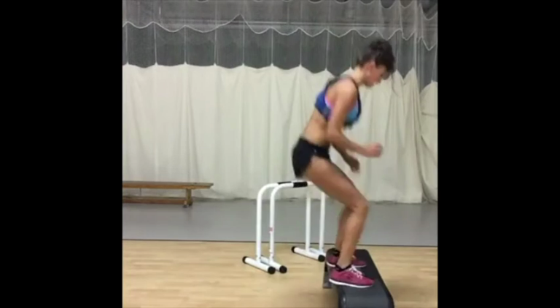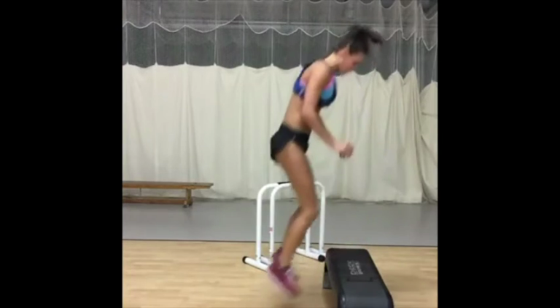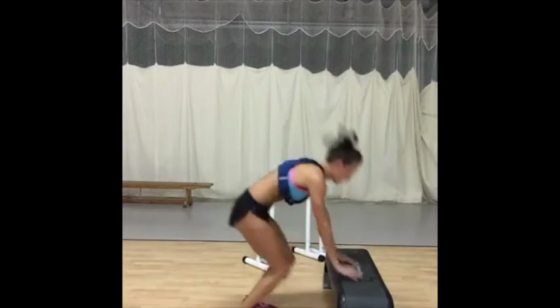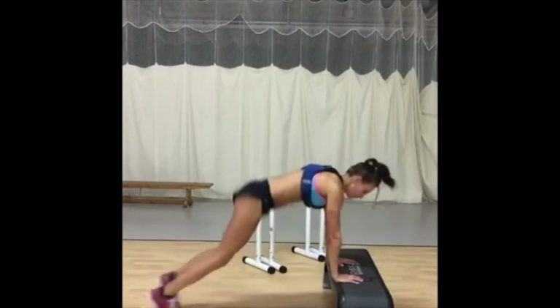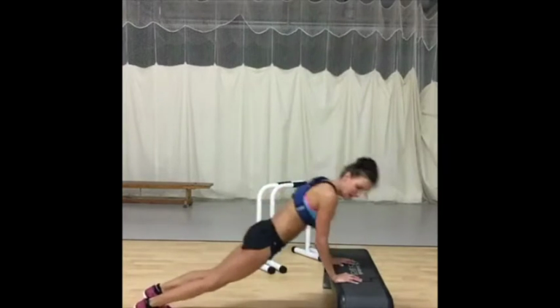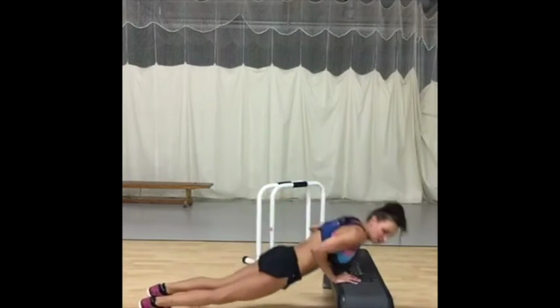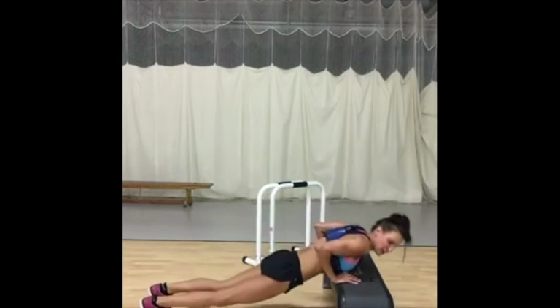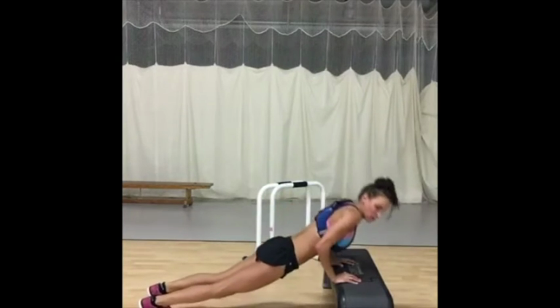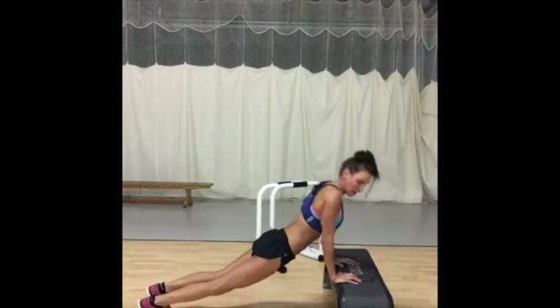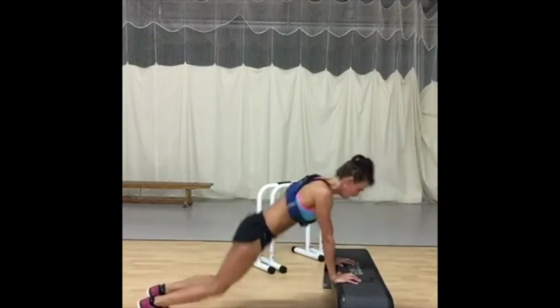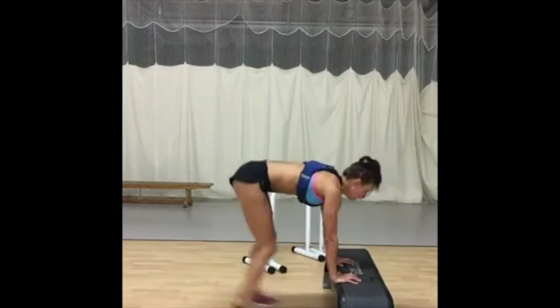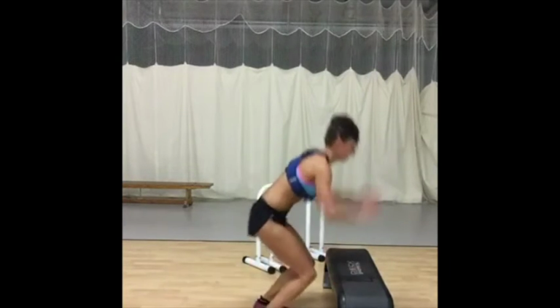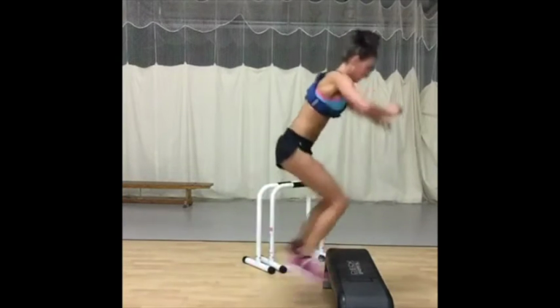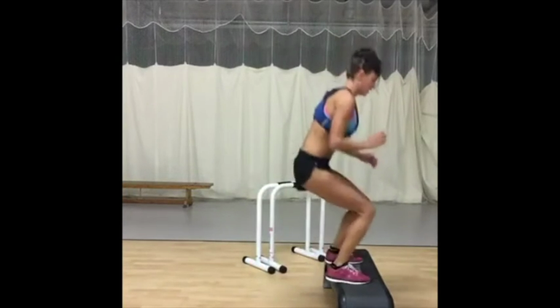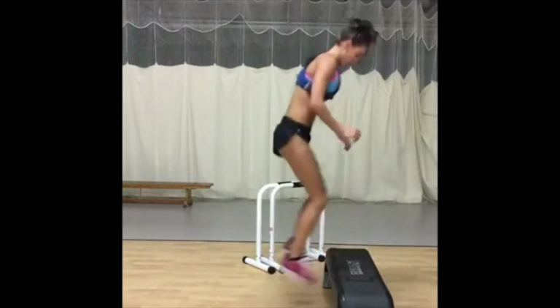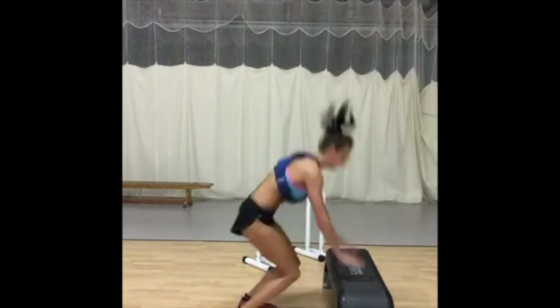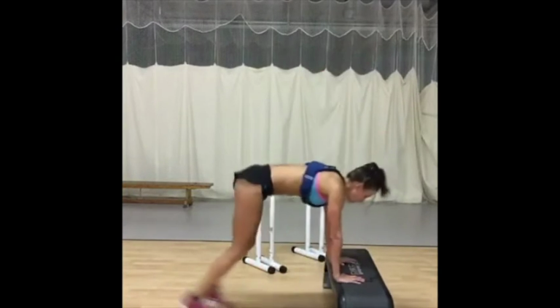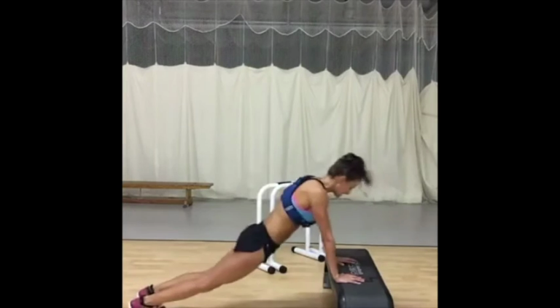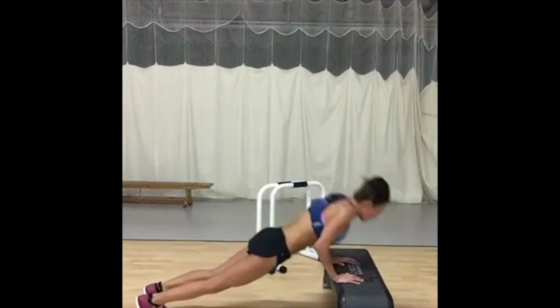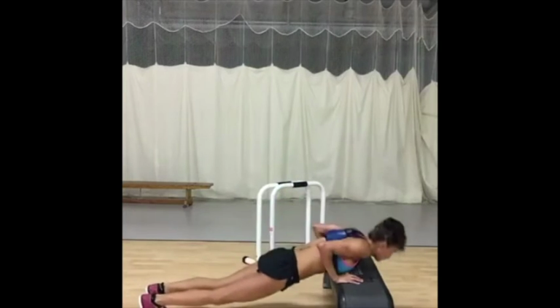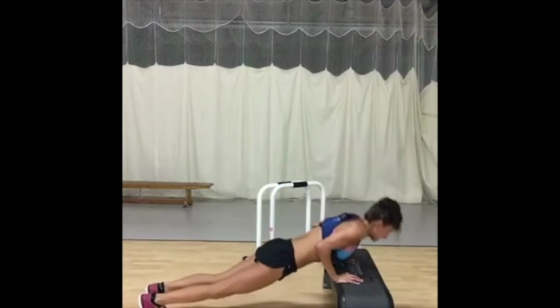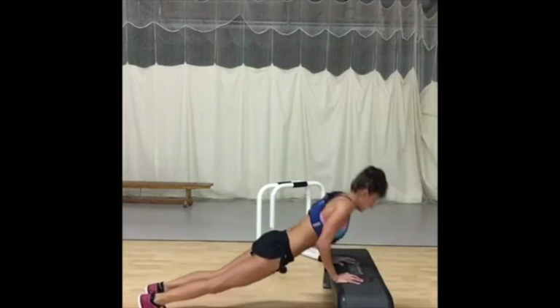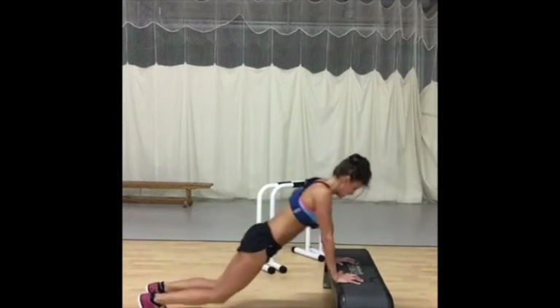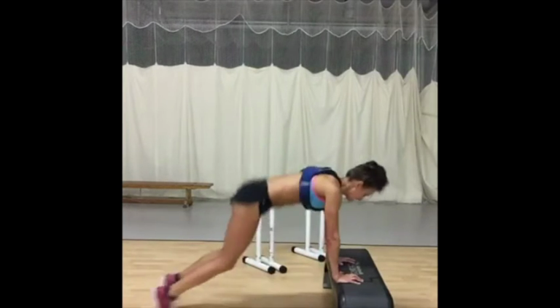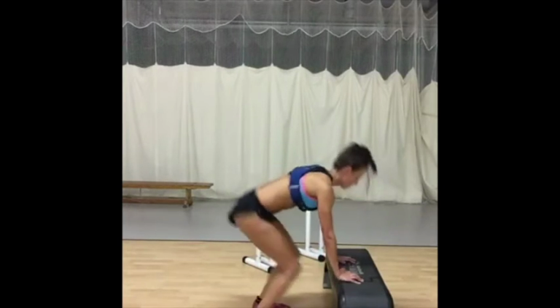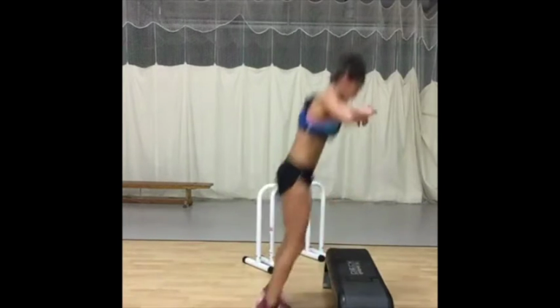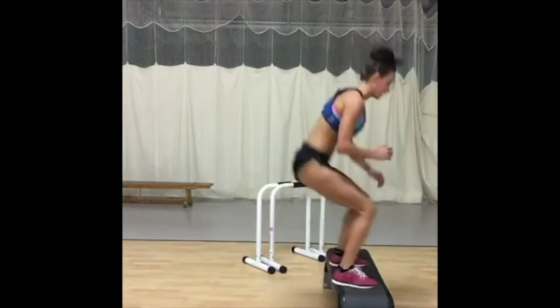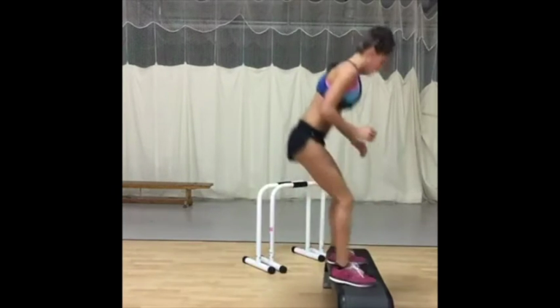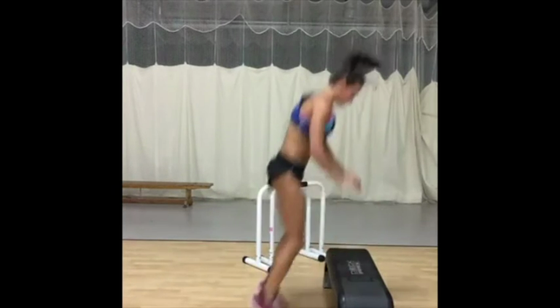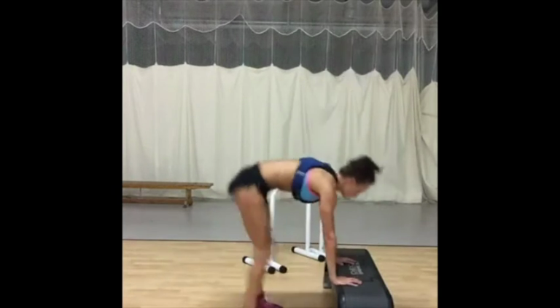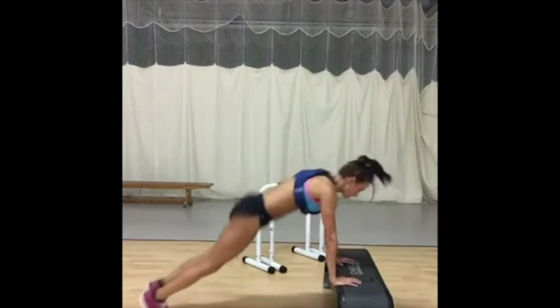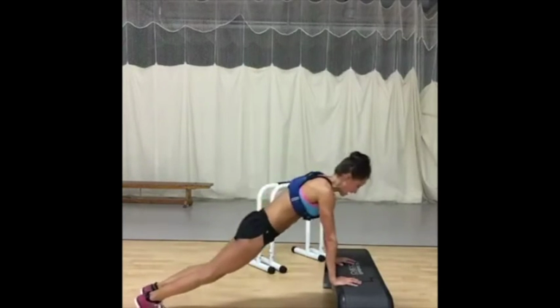Triceps. Be light on your feet on the board. The lighter you are on your feet, the less impact on your knee joints you're going to have.